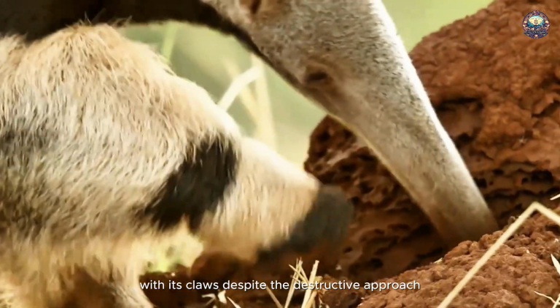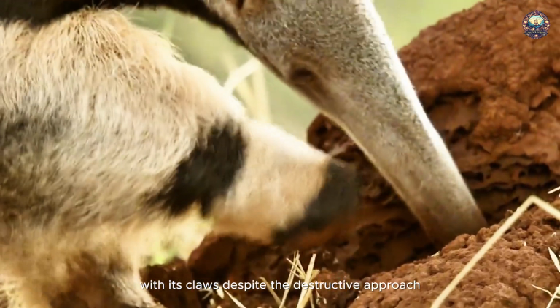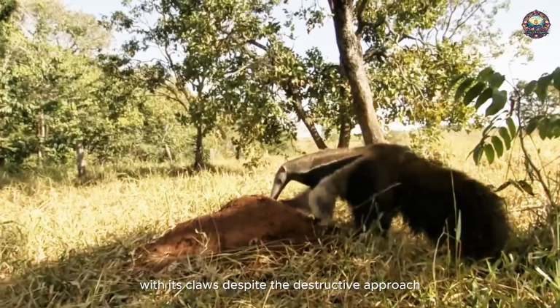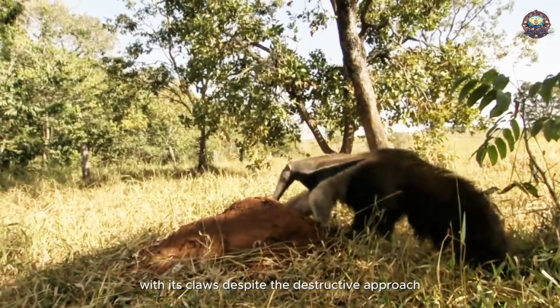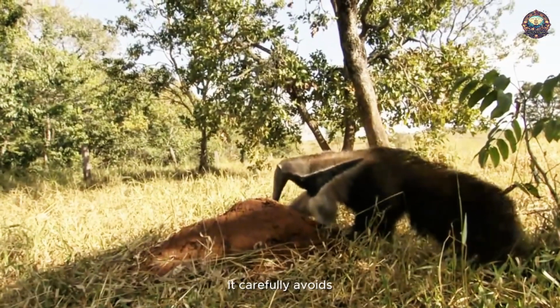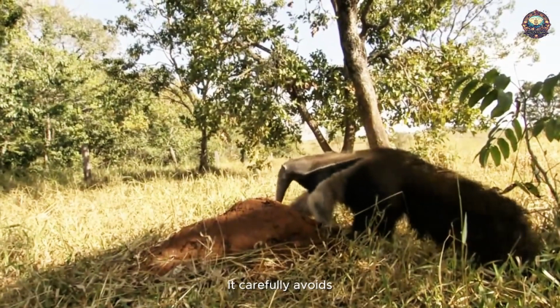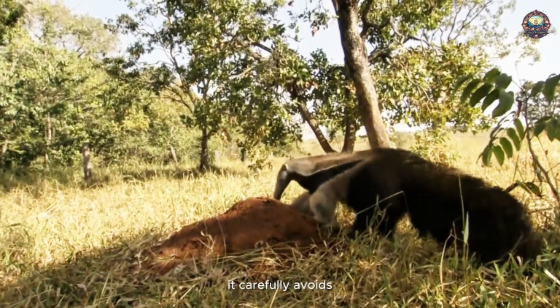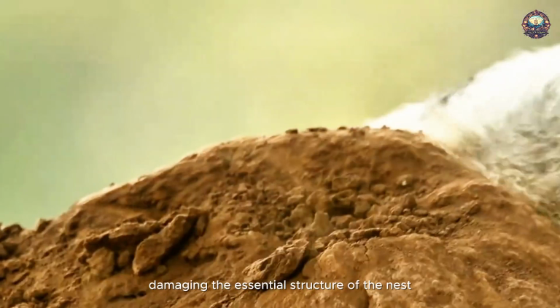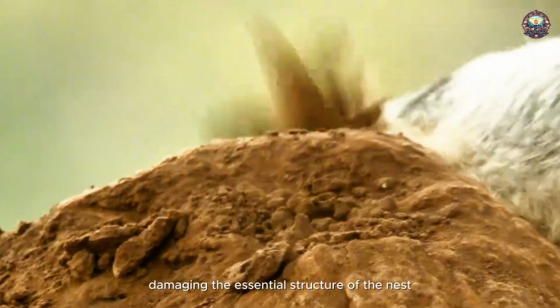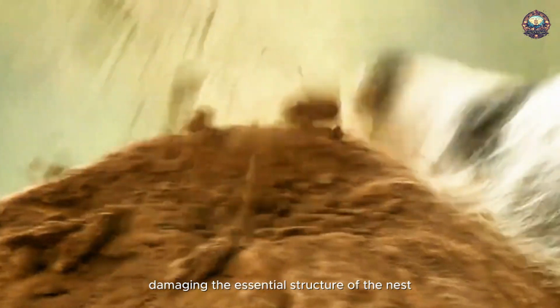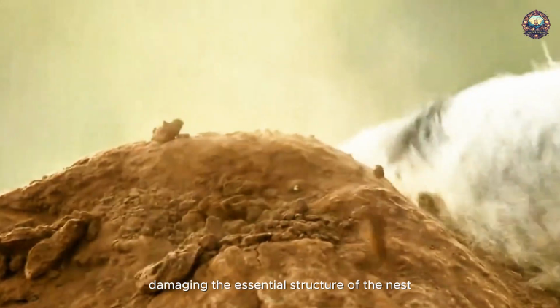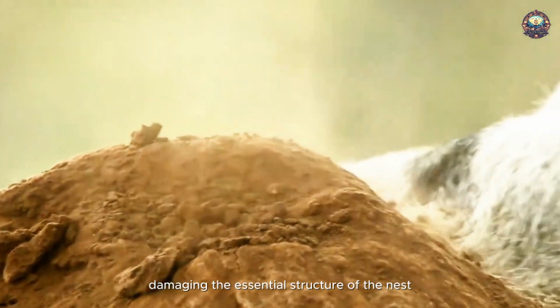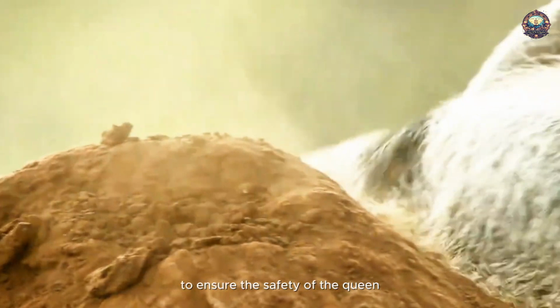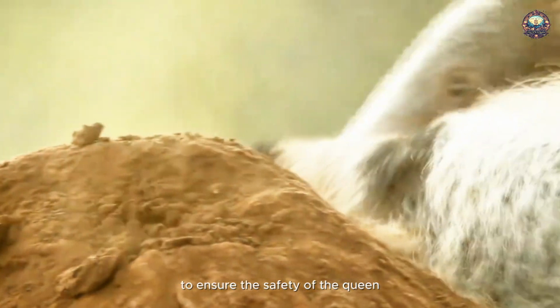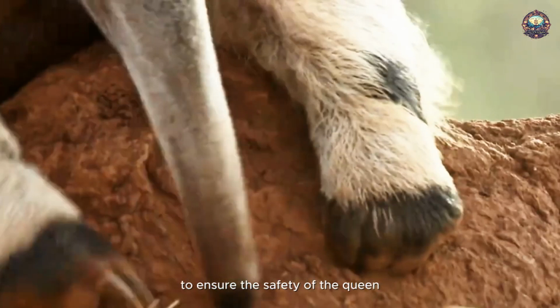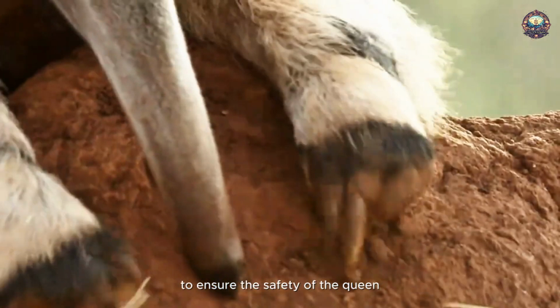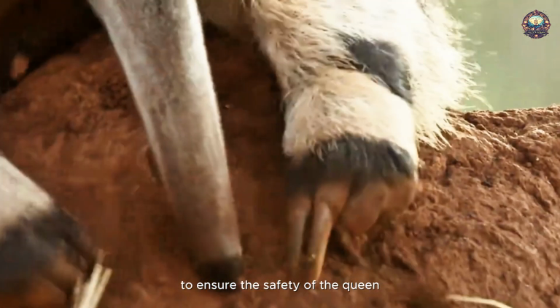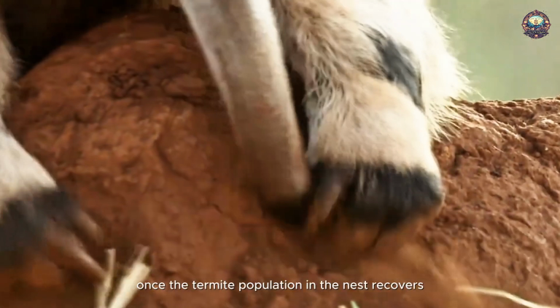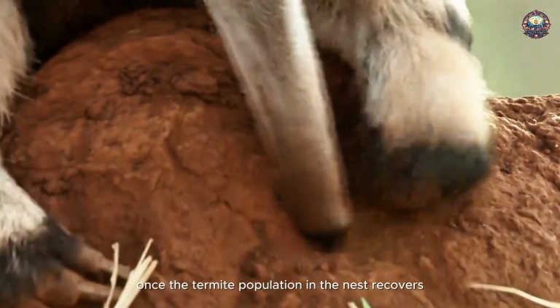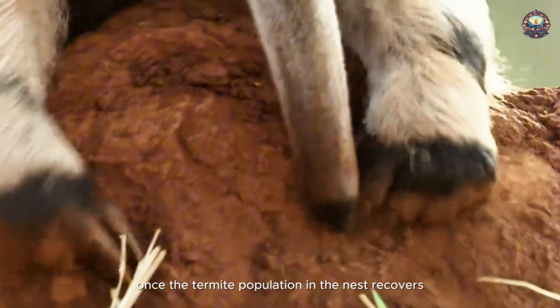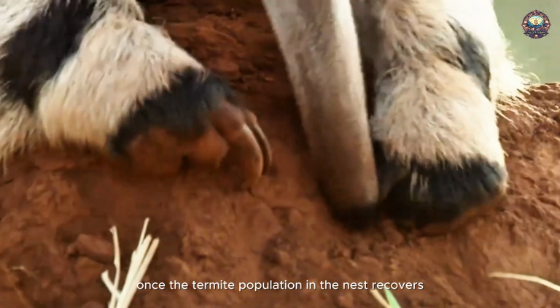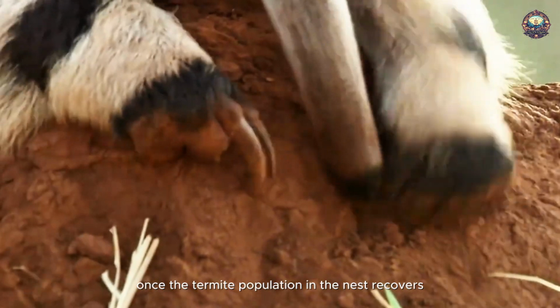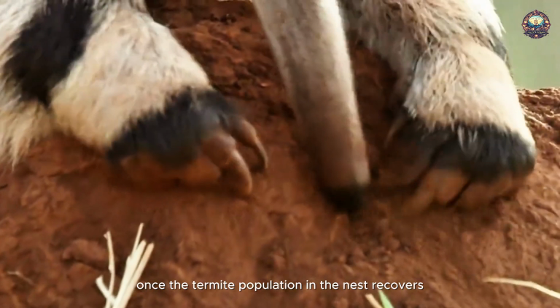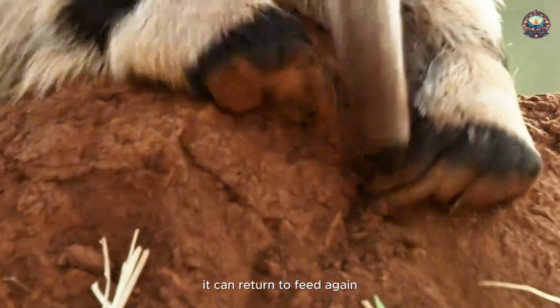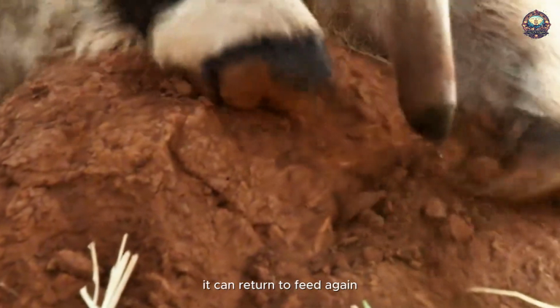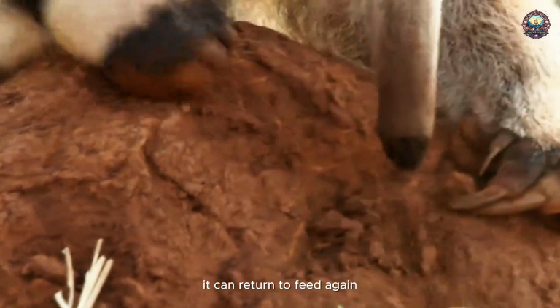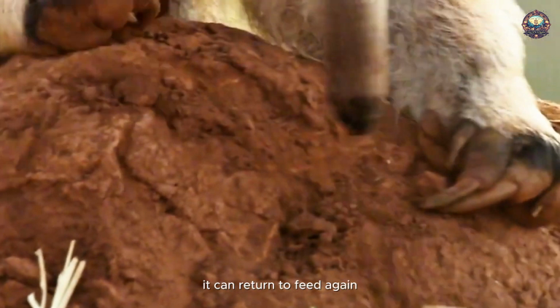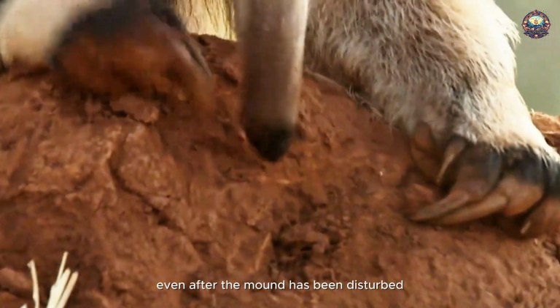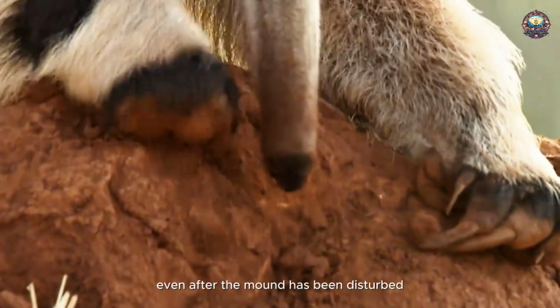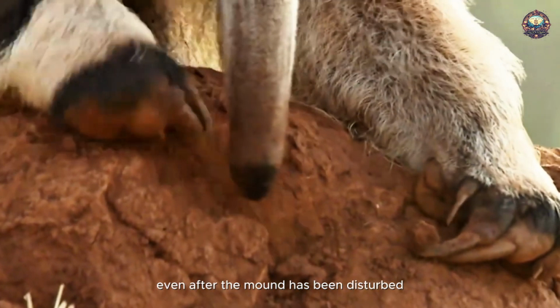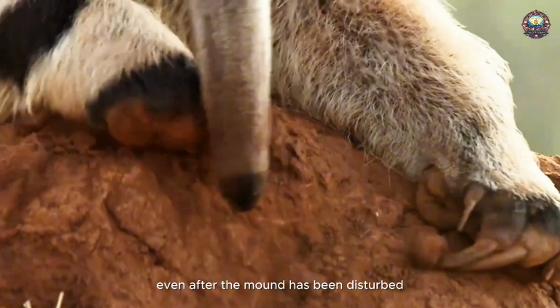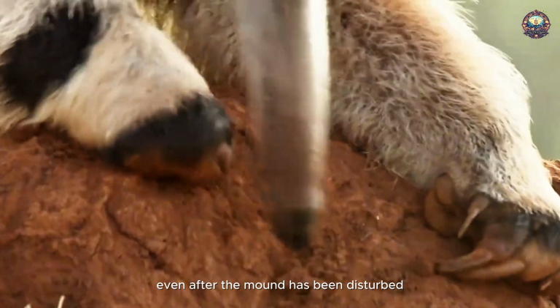Despite the destructive approach, it carefully avoids damaging the essential structure of the nest to ensure the safety of the queen. Once the termite population in the nest recovers, it can return to feed again, even after the mound has been disturbed.